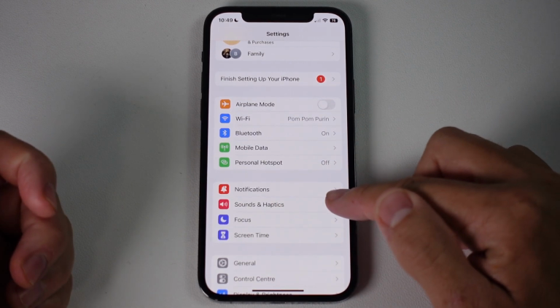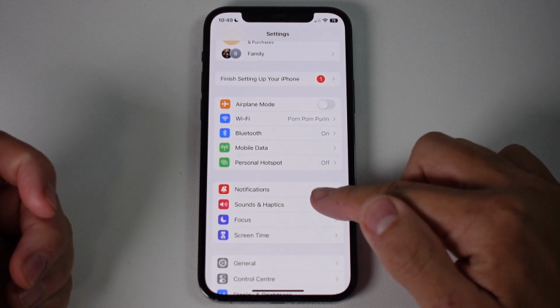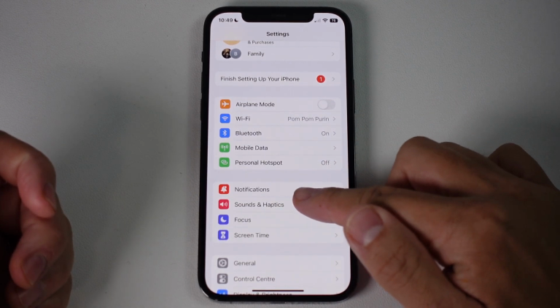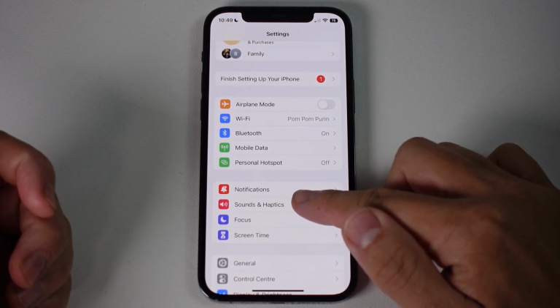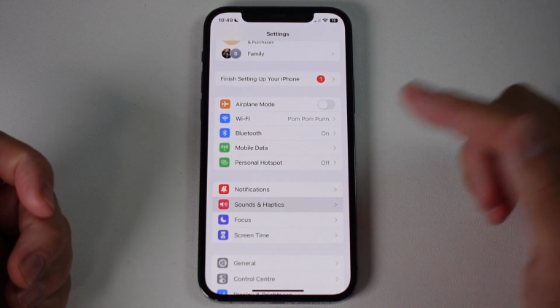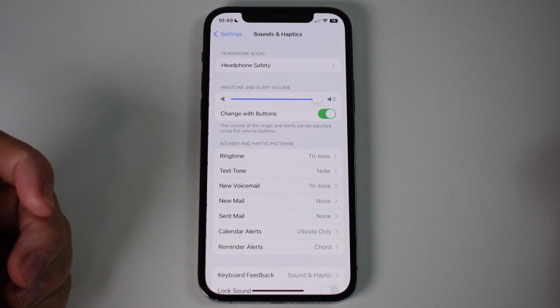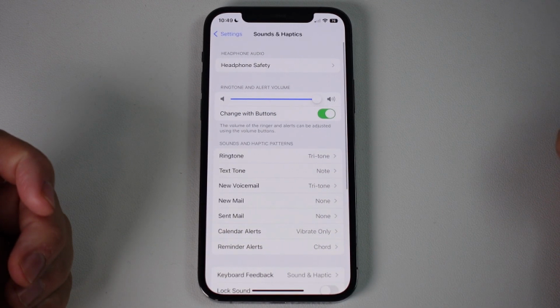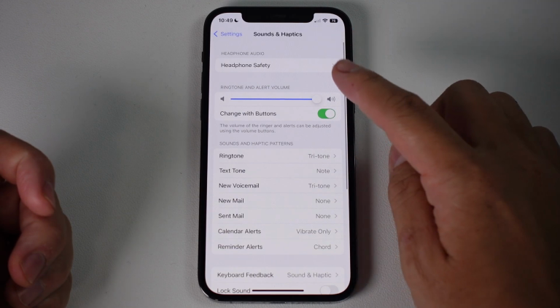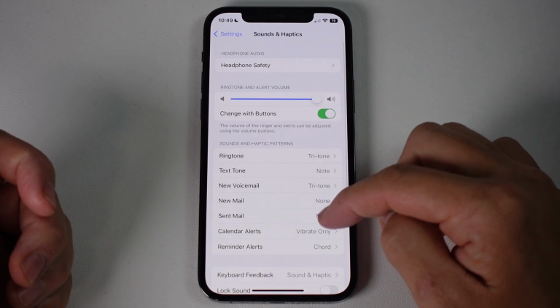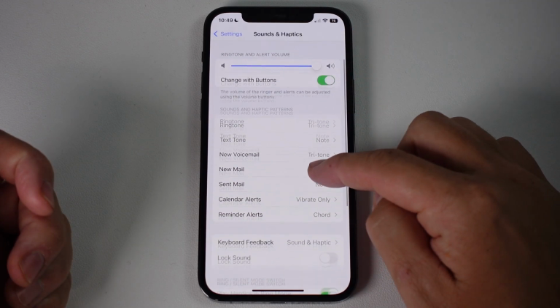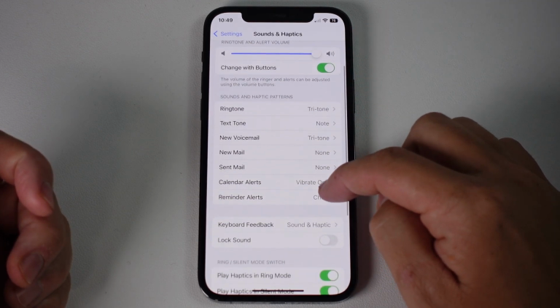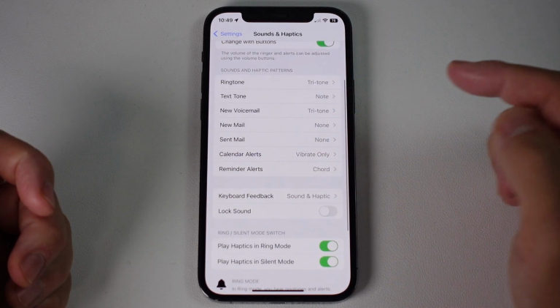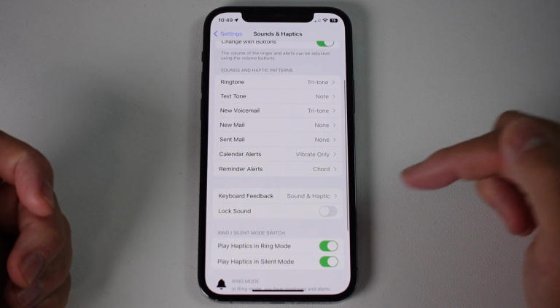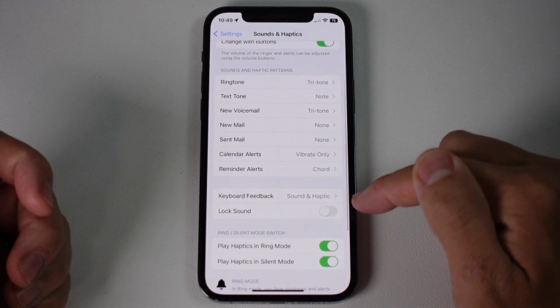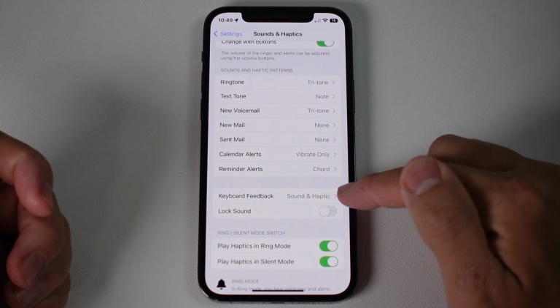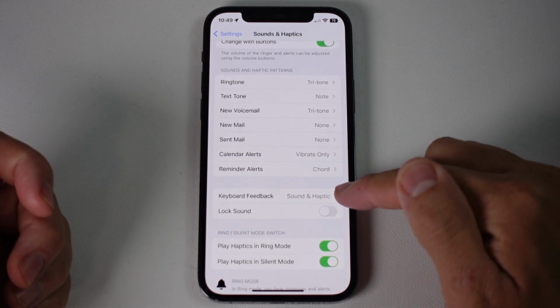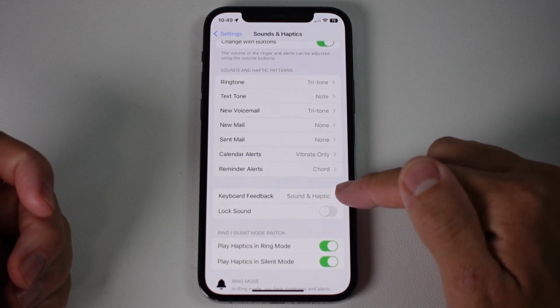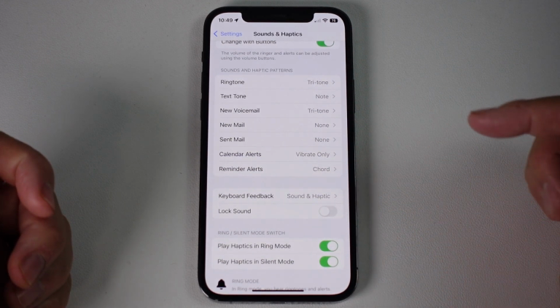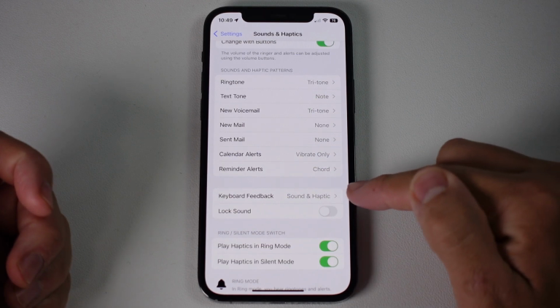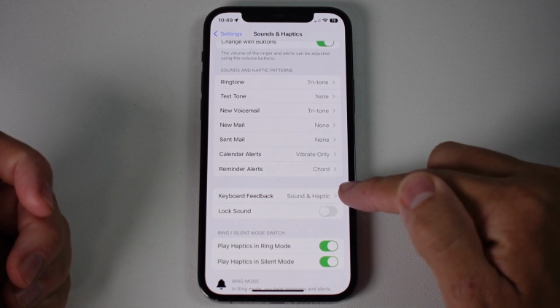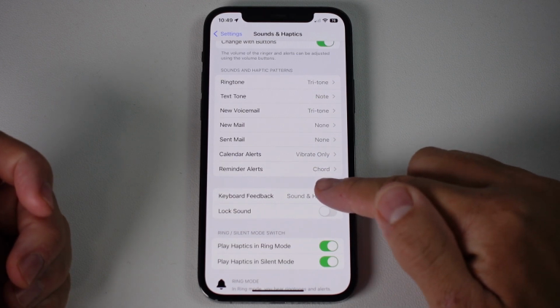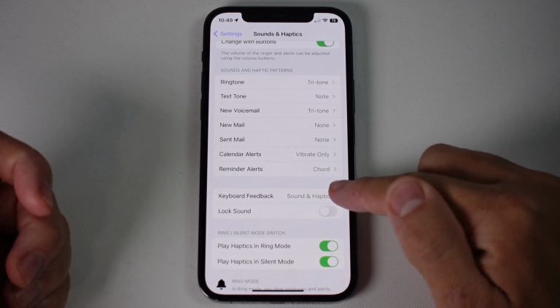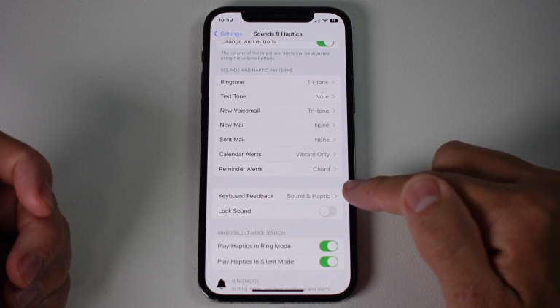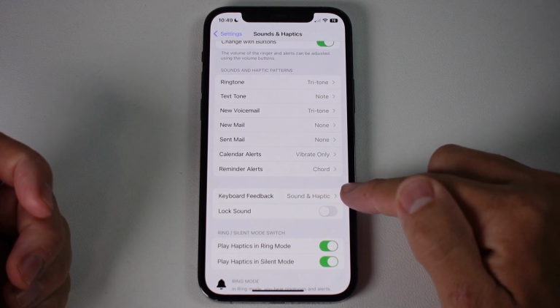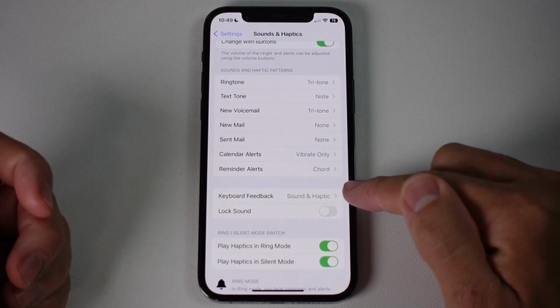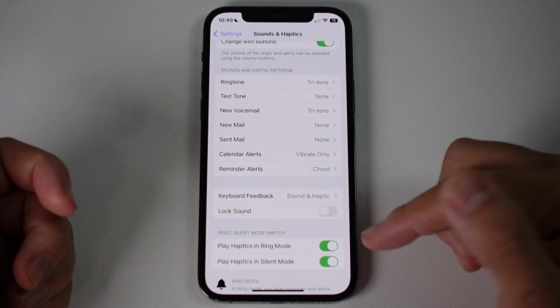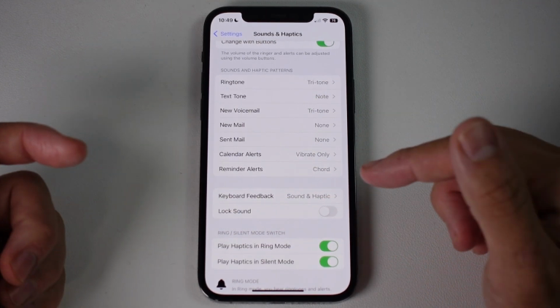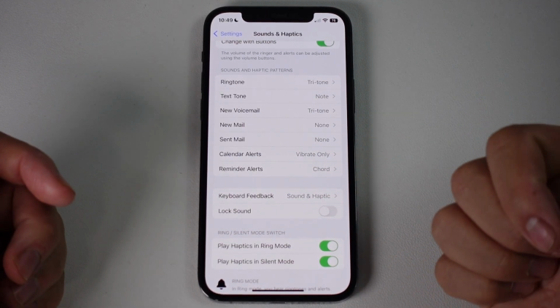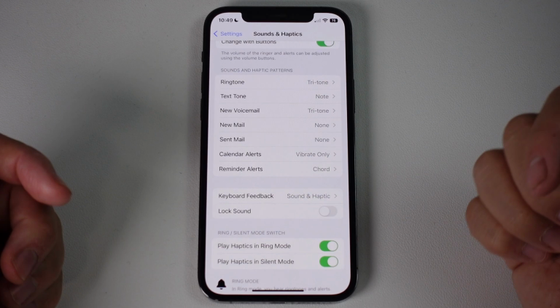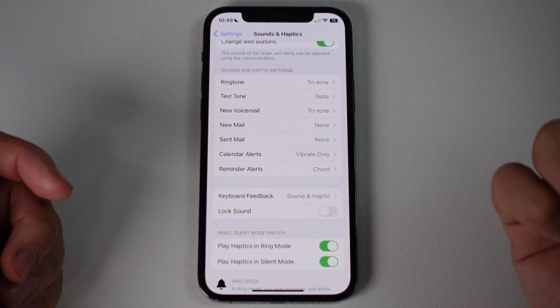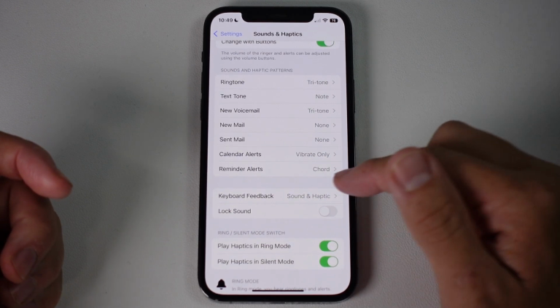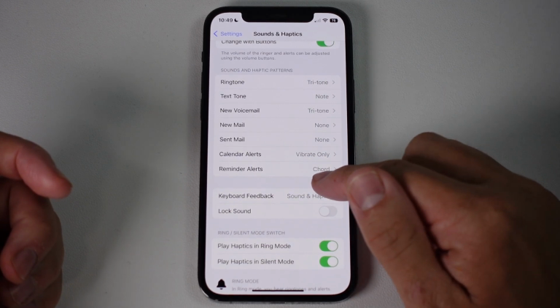We're going to tap on the Settings menu and then scroll down to find the button called Keyboard Feedback. You can see here that Sound and Haptic is turned on at the moment, meaning we have haptic feedback and sounds on as well.